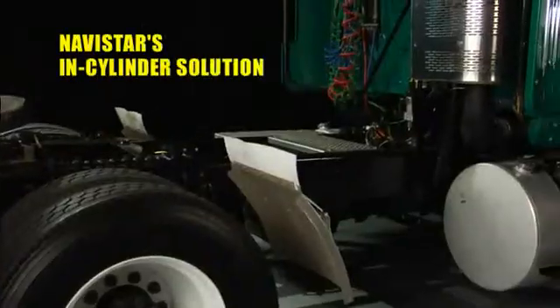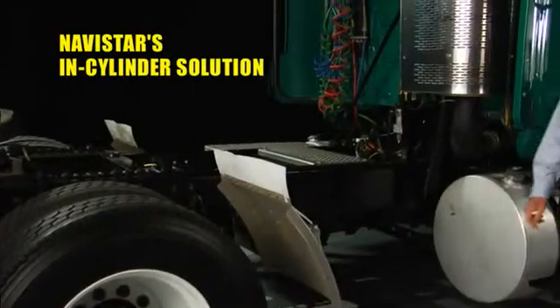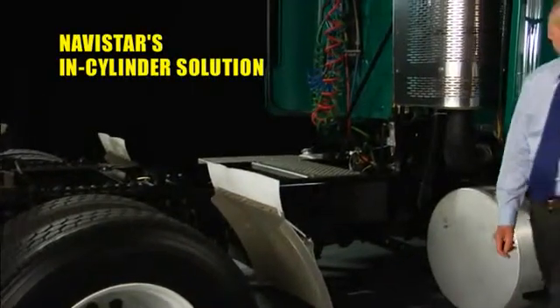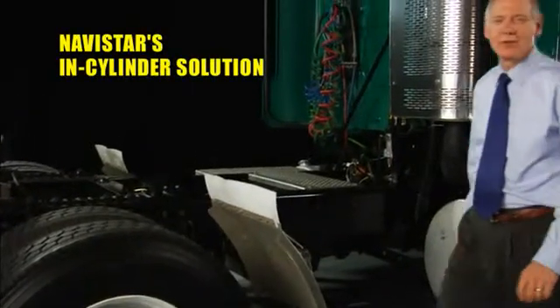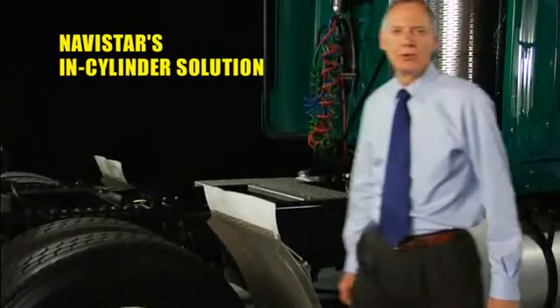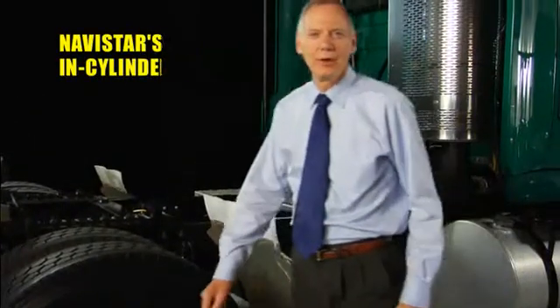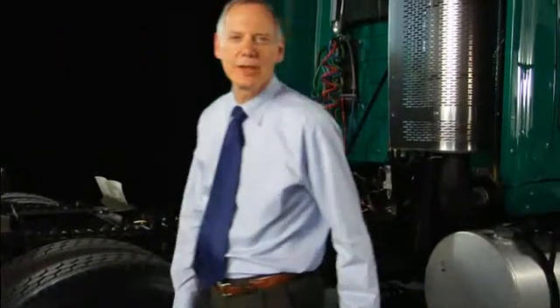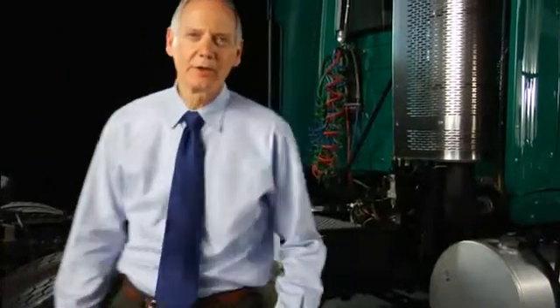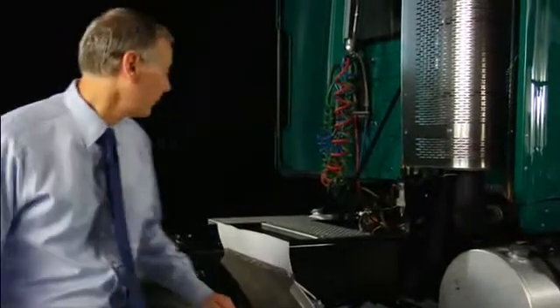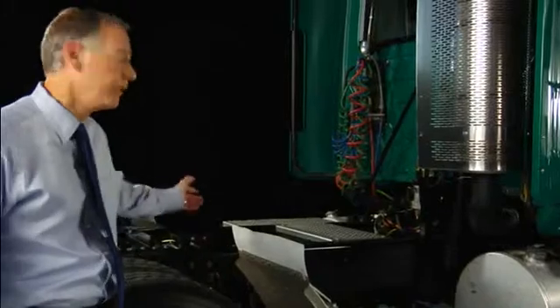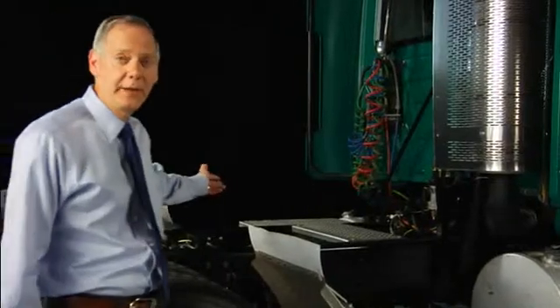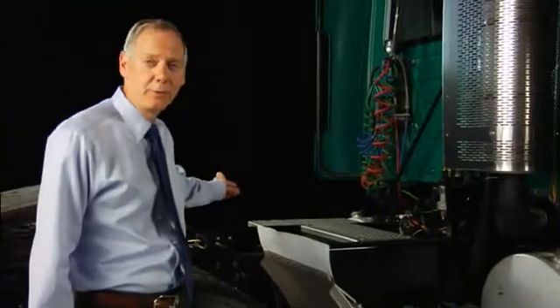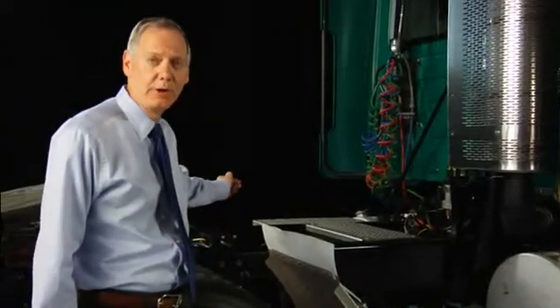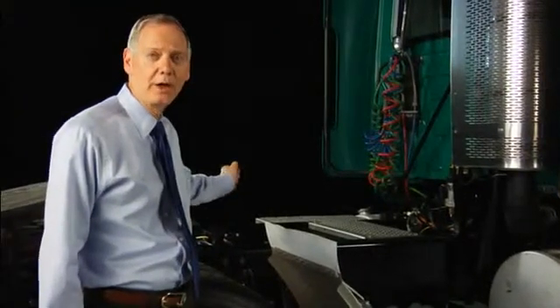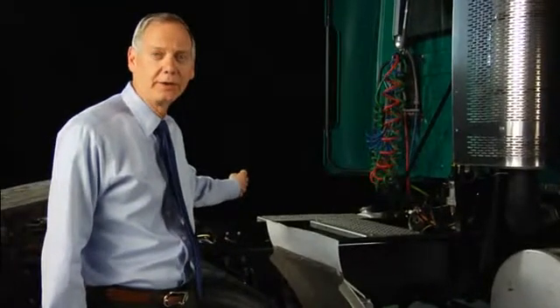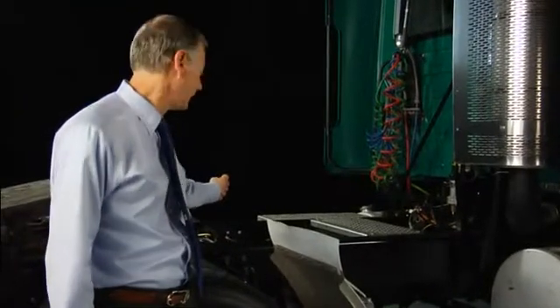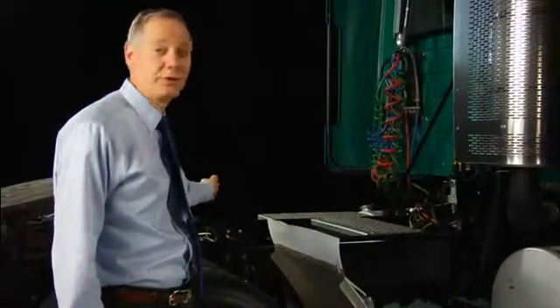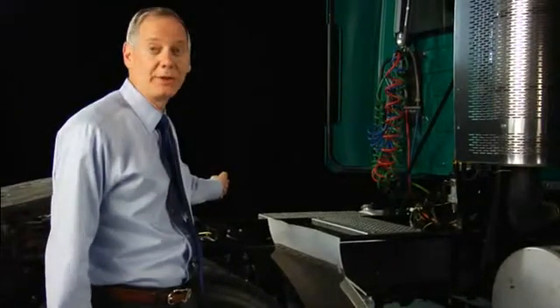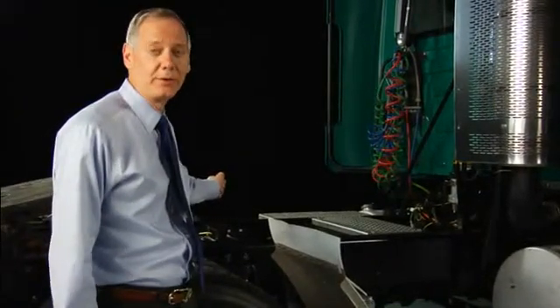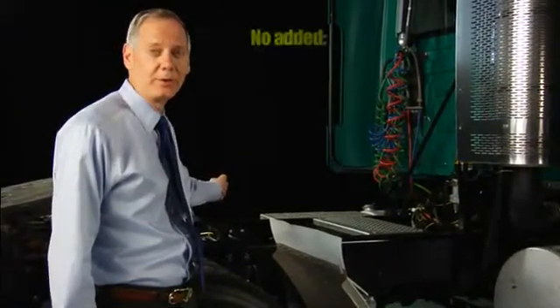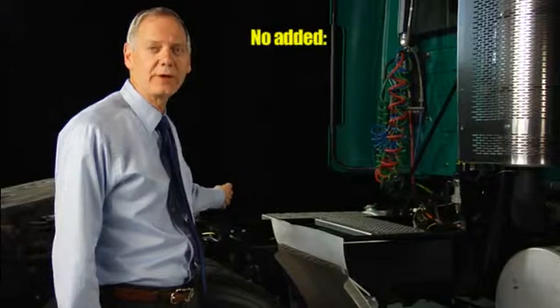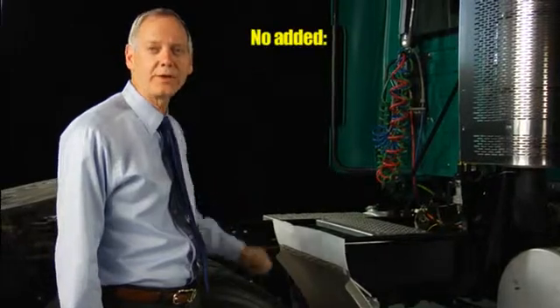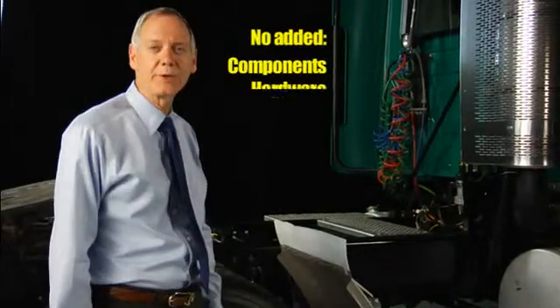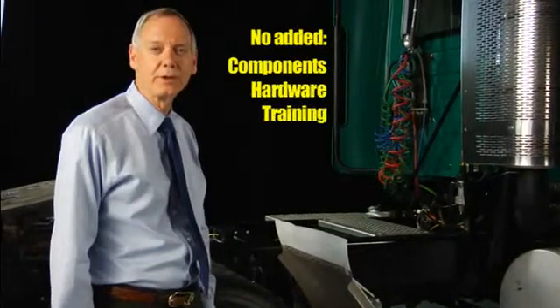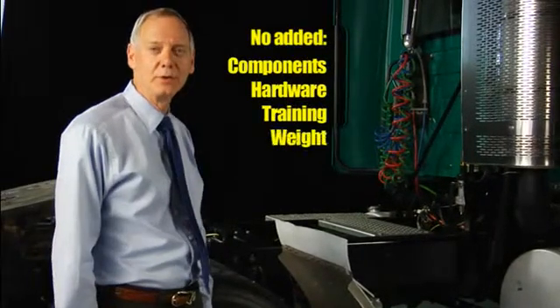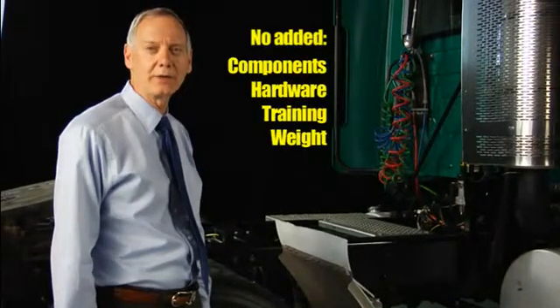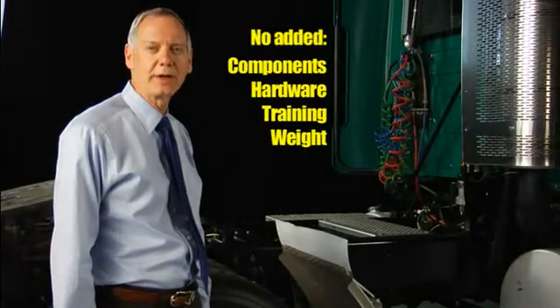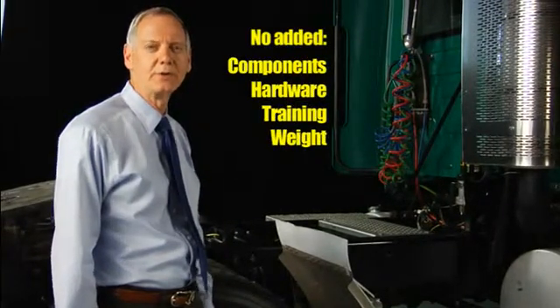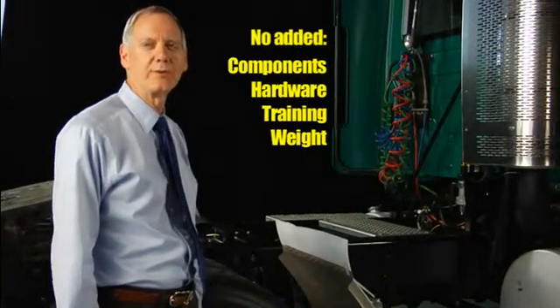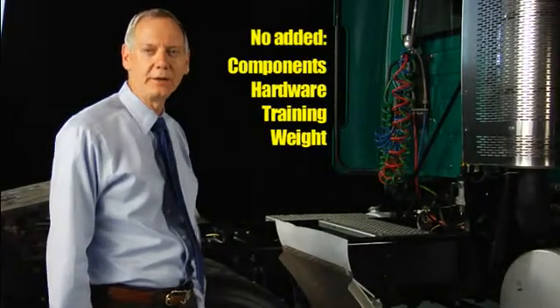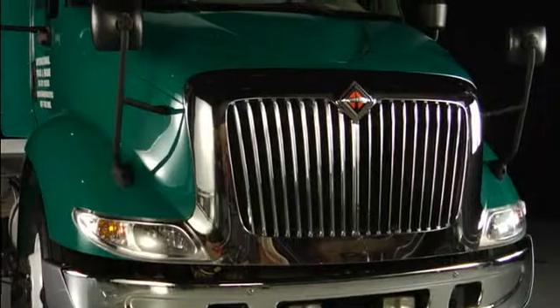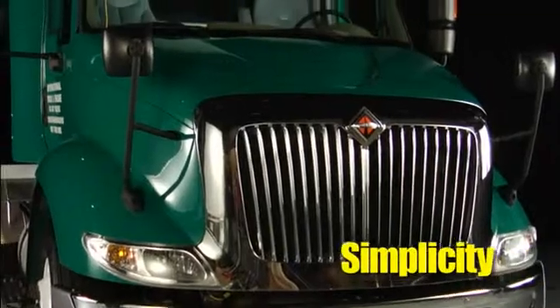Let's take a look at the Navistar in-cylinder solution applied to this test truck. Just like before, we've painted the added componentry yellow to highlight it. As you can see, there is no added componentry — no extra tanks, lines, or valves. No new diagnostics for technicians. No driver training. Just simplicity.